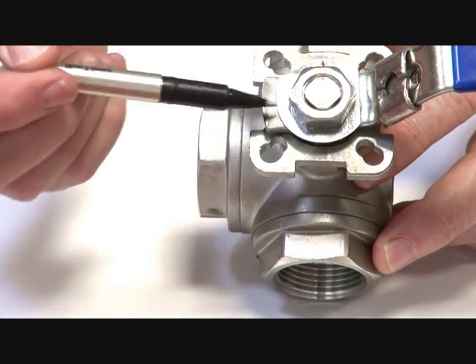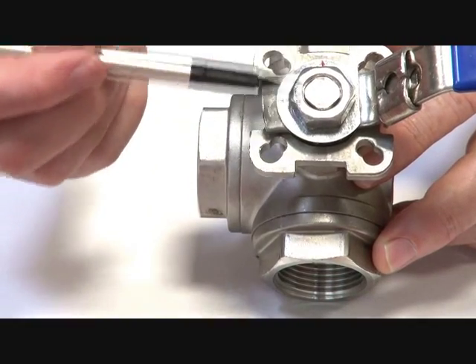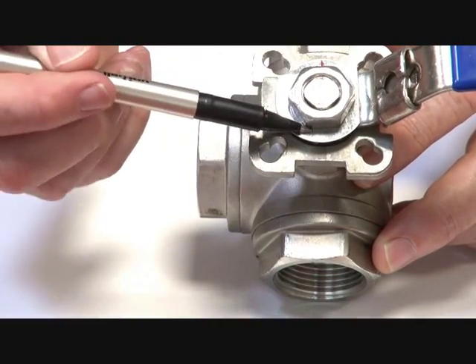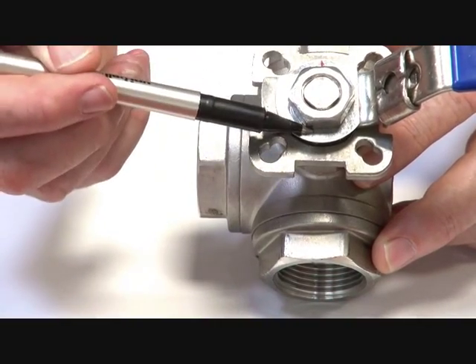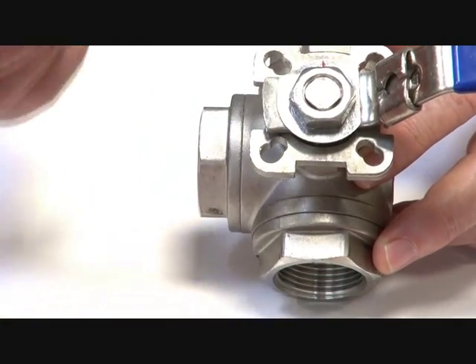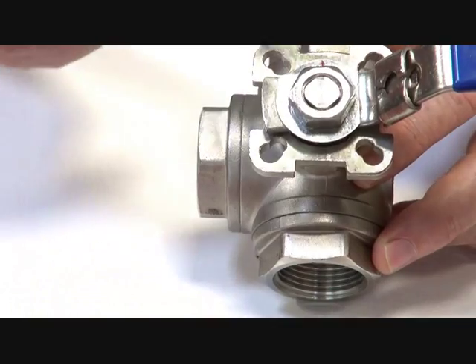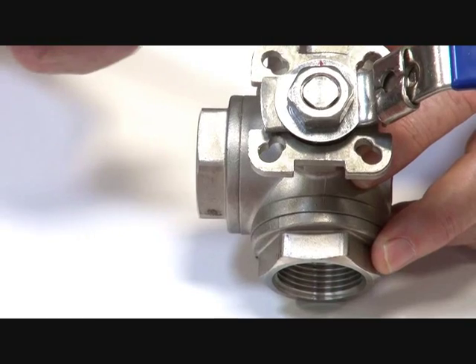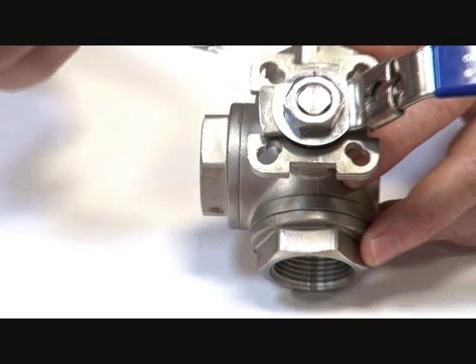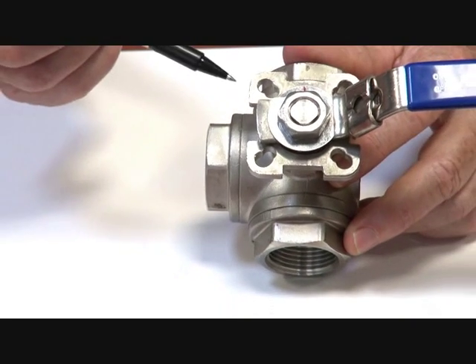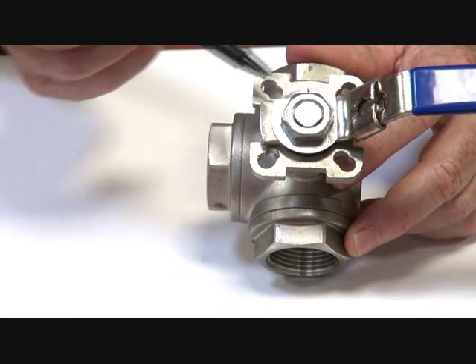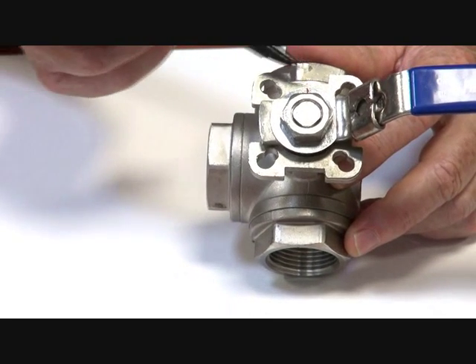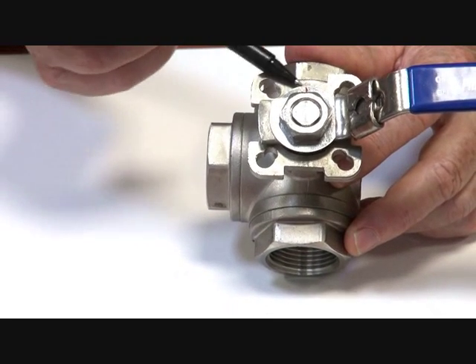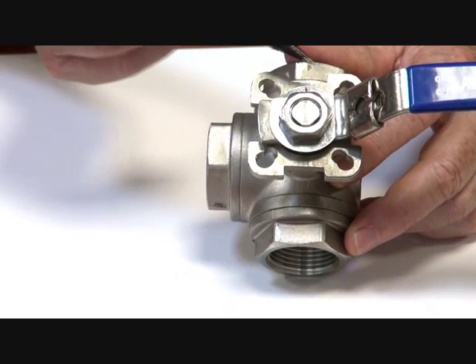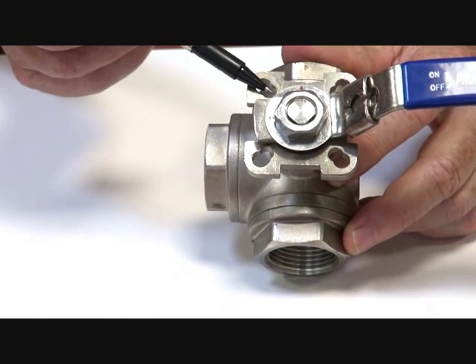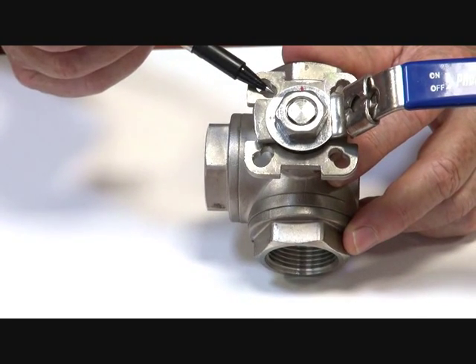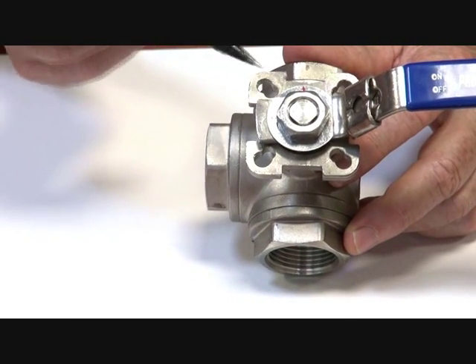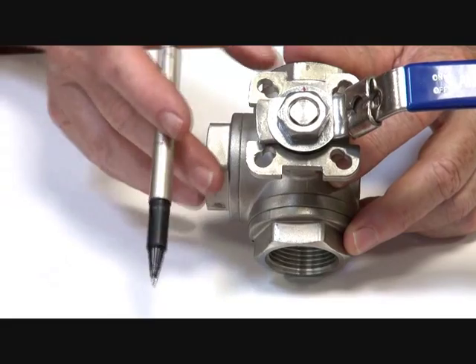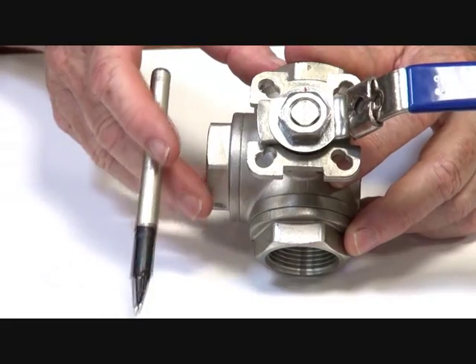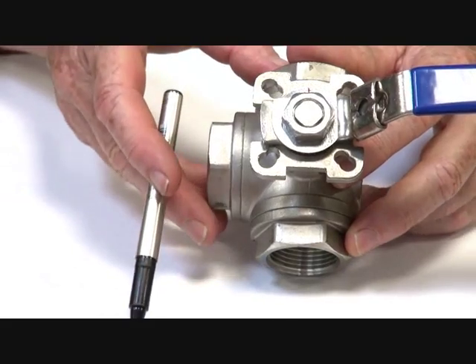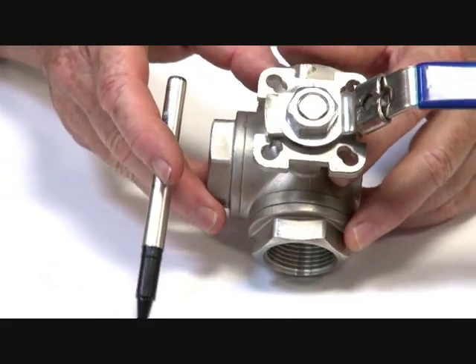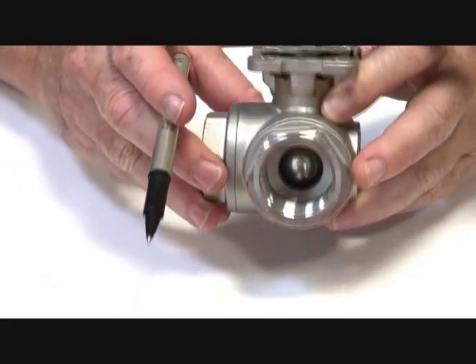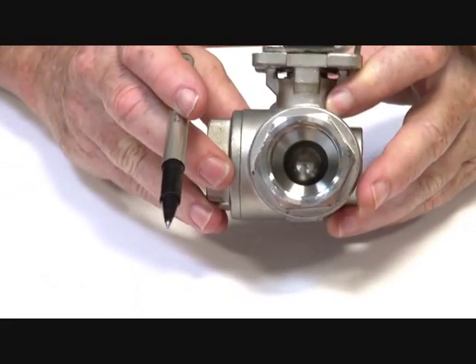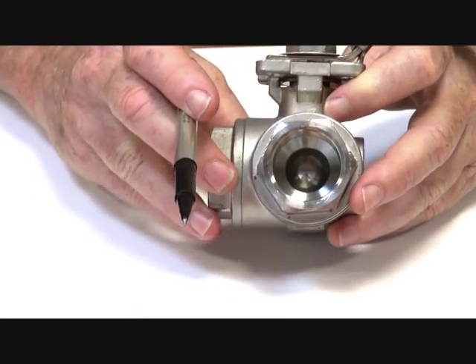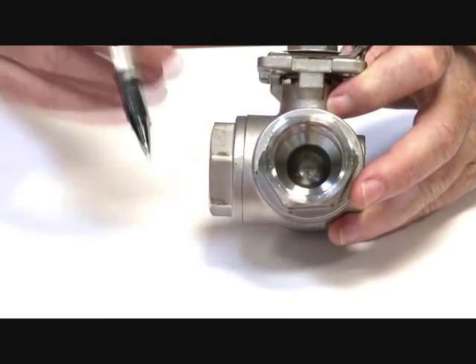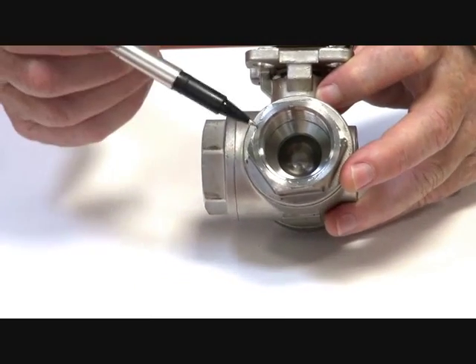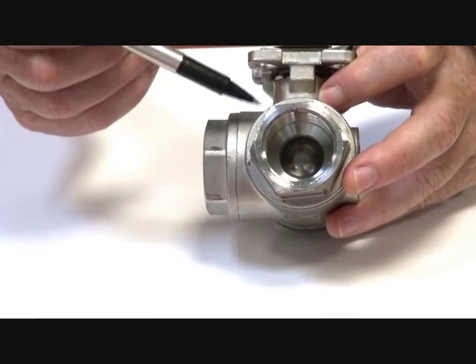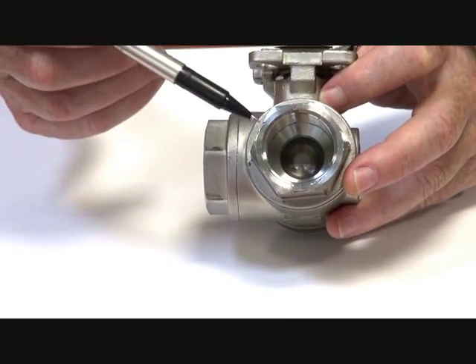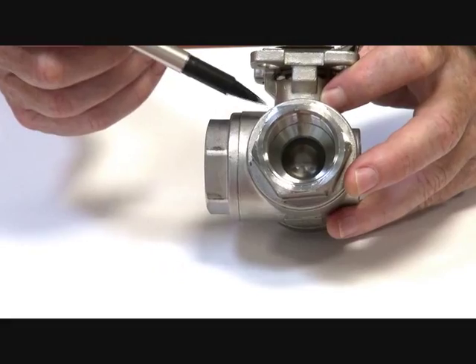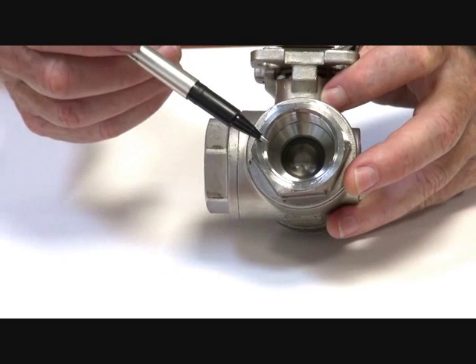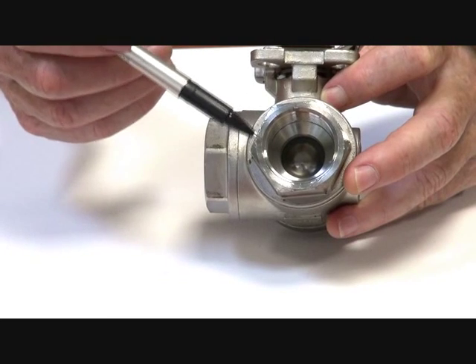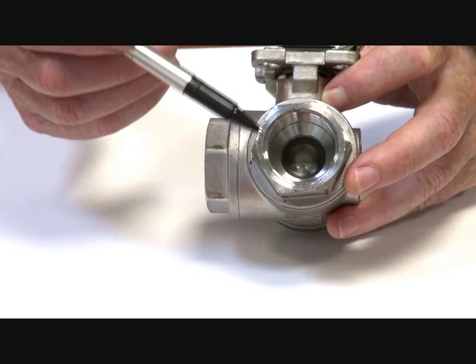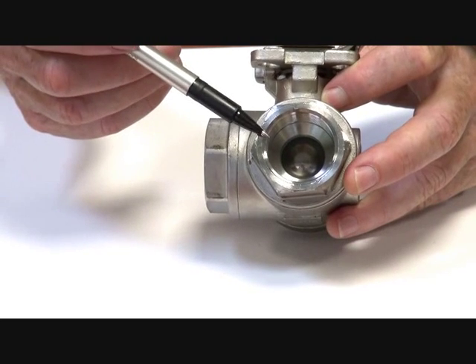As a diverter valve, the valve itself is 316 stainless steel, has an ISO interface on the top, and the thread form is ISO so it's got the correct depth of thread to engage in the fittings.